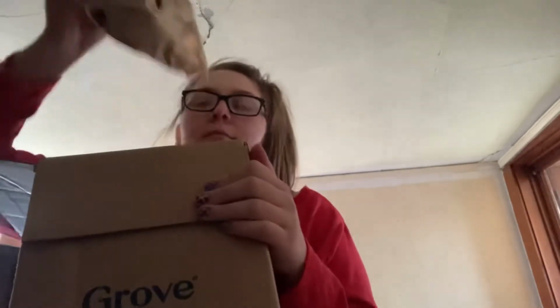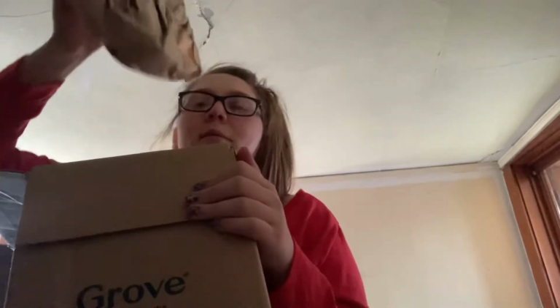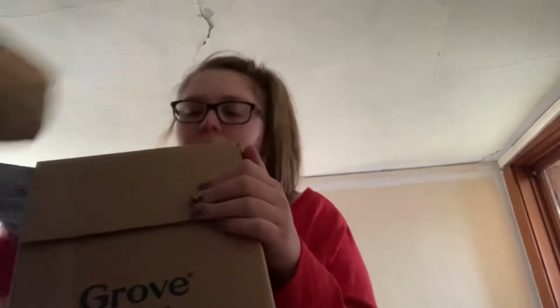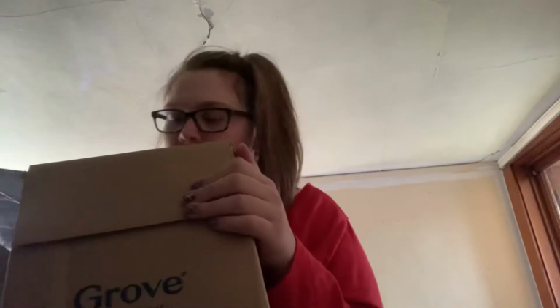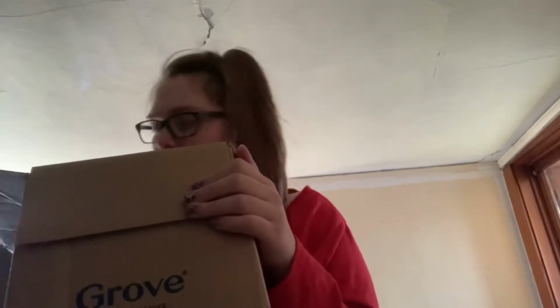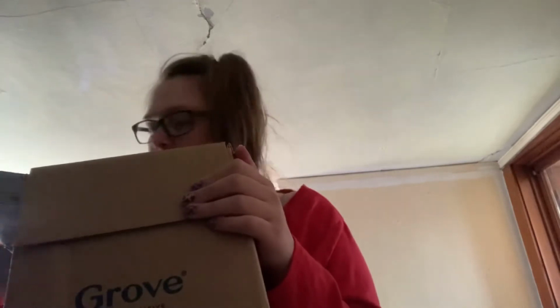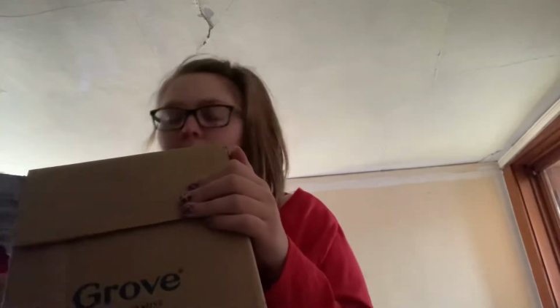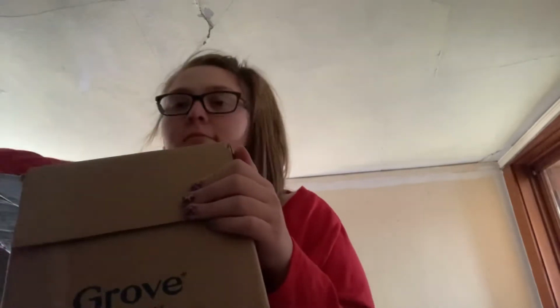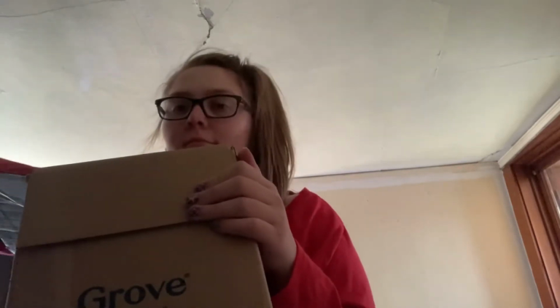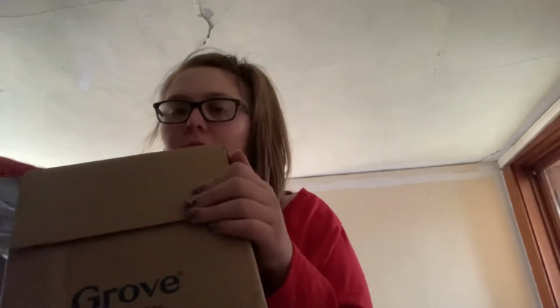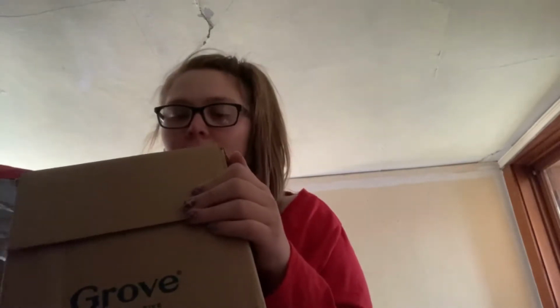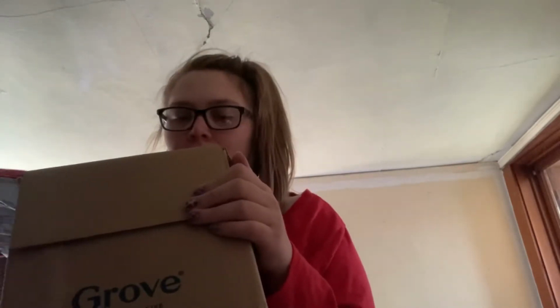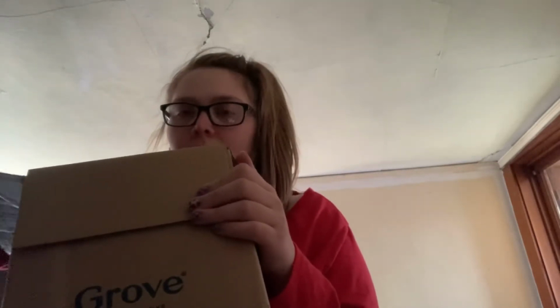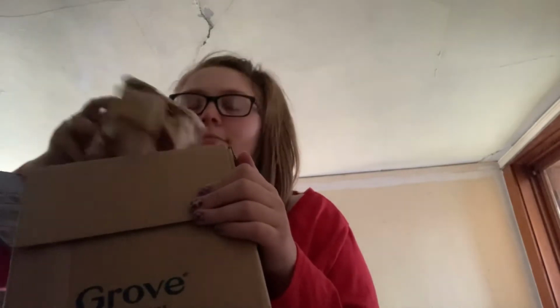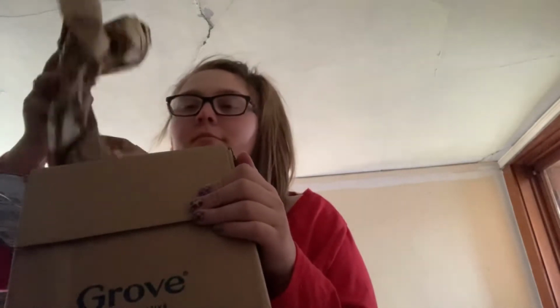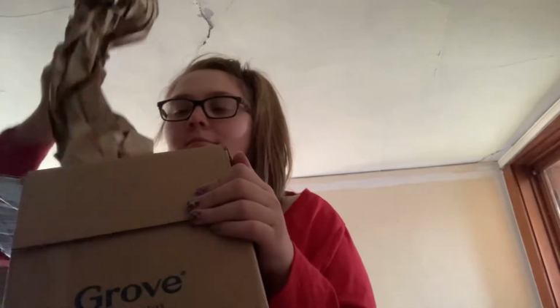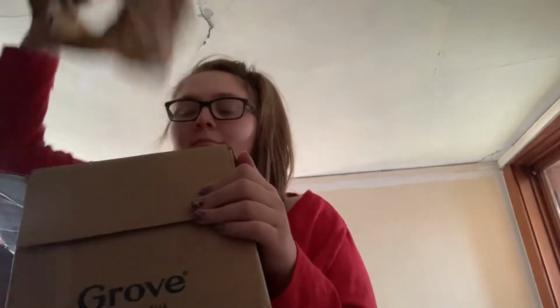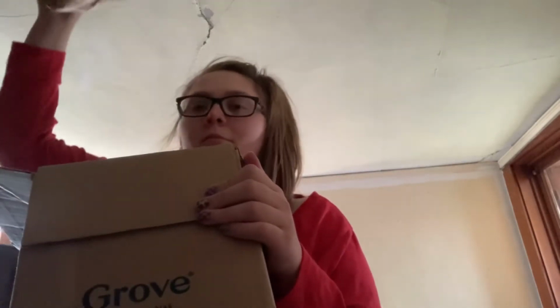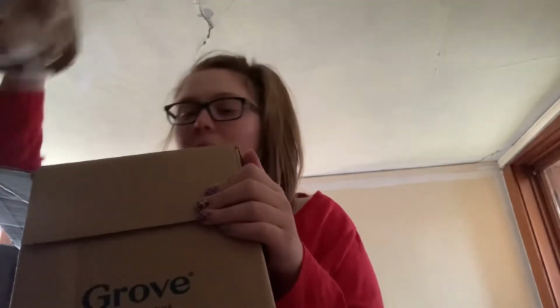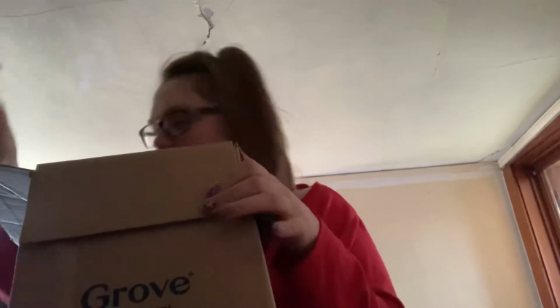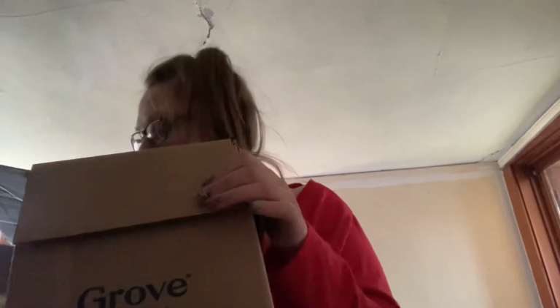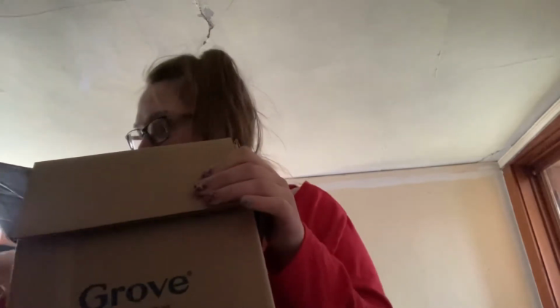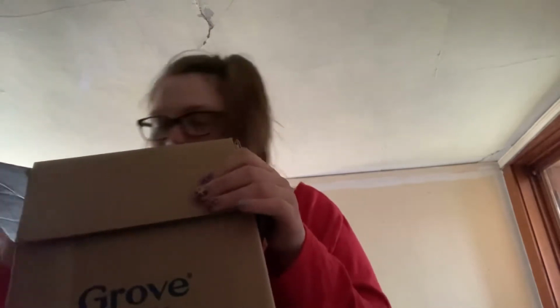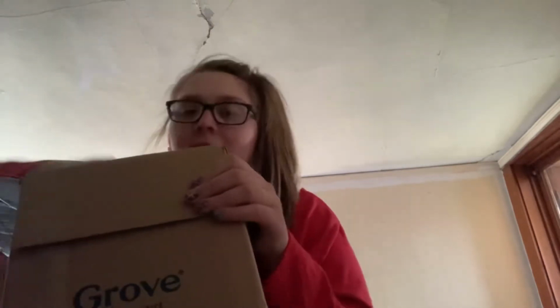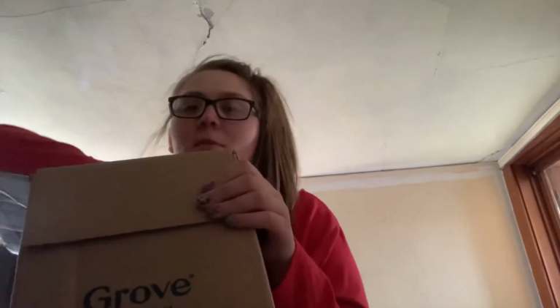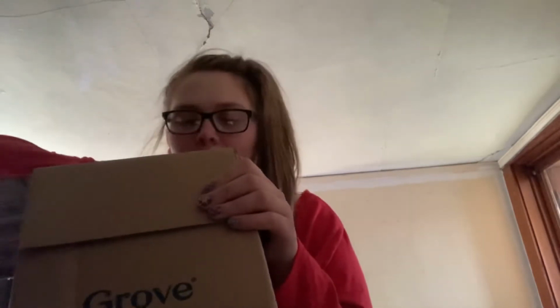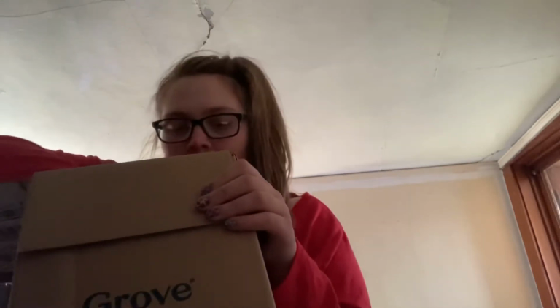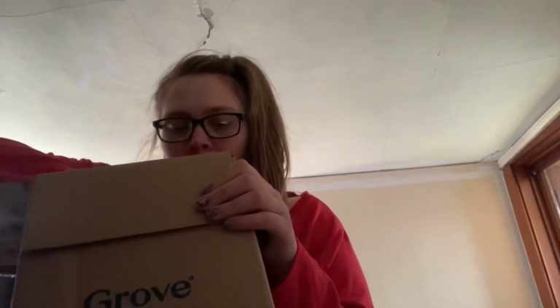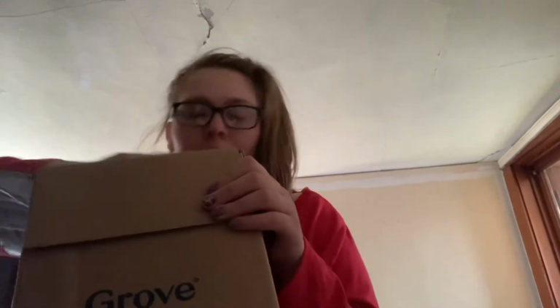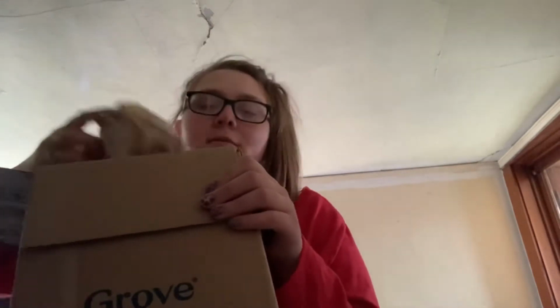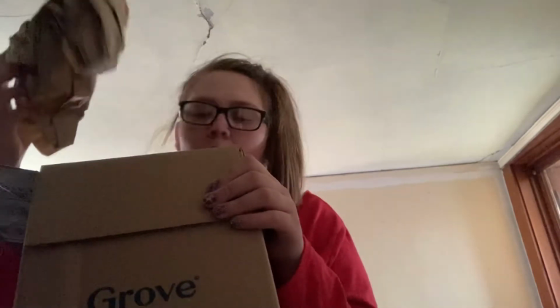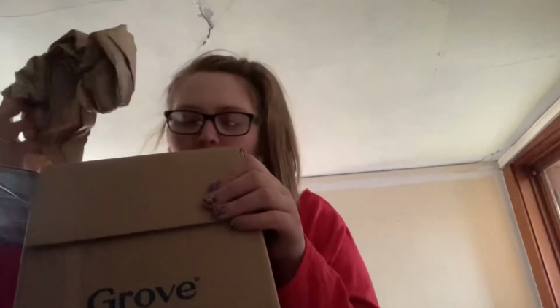Paper. More paper. Guess what? I got more paper!